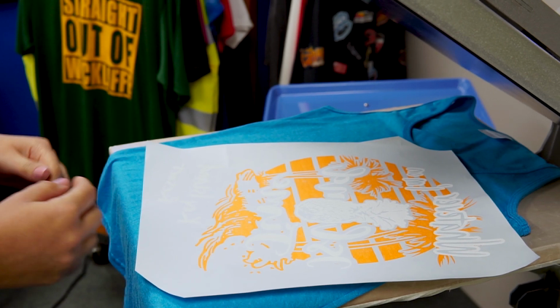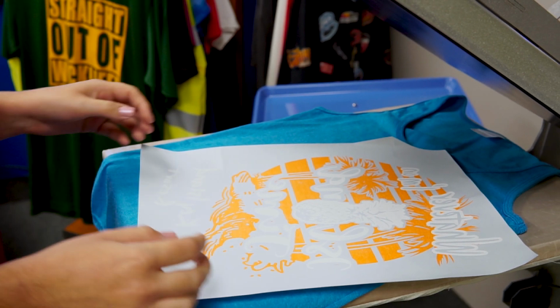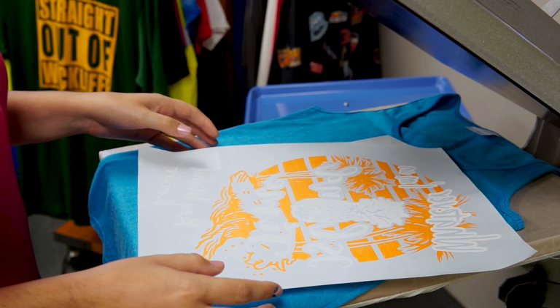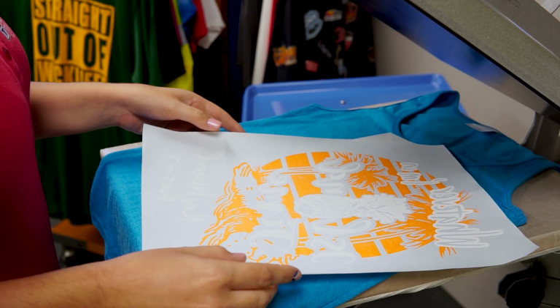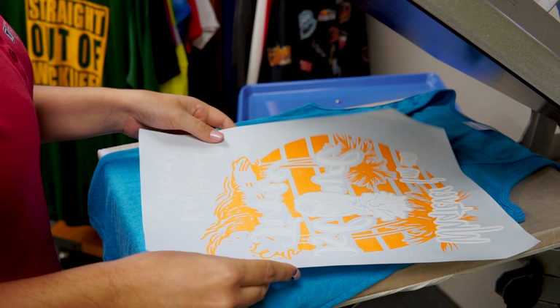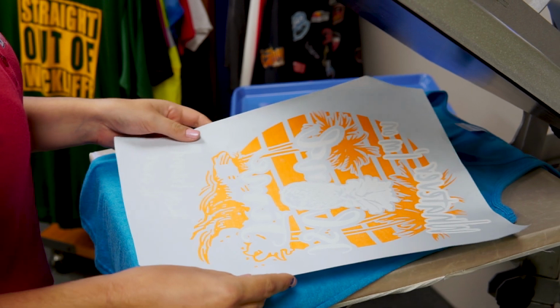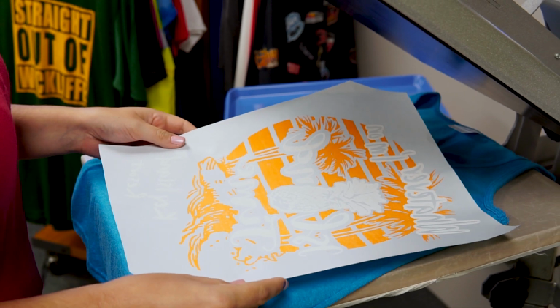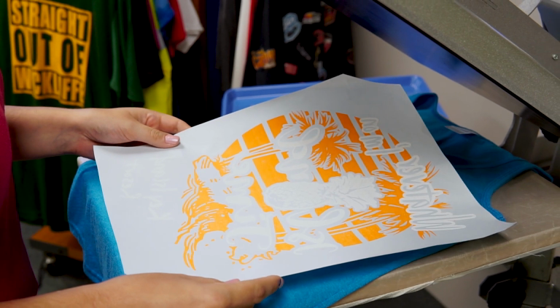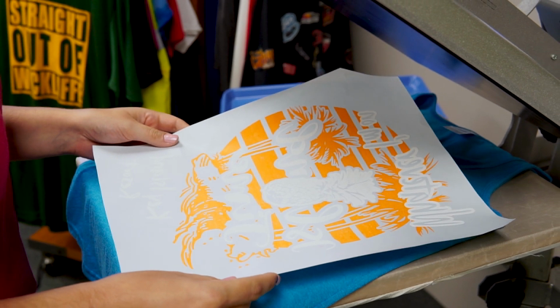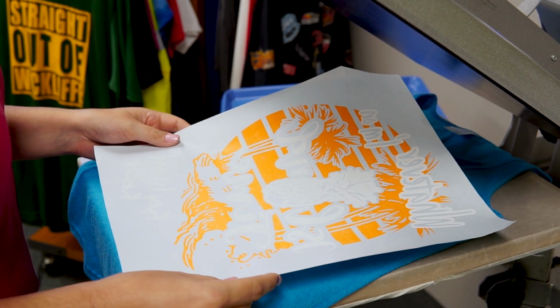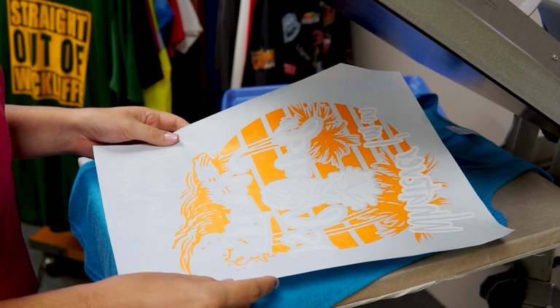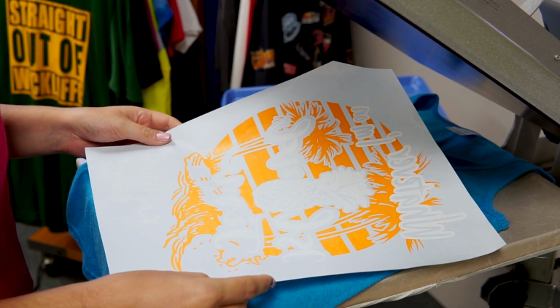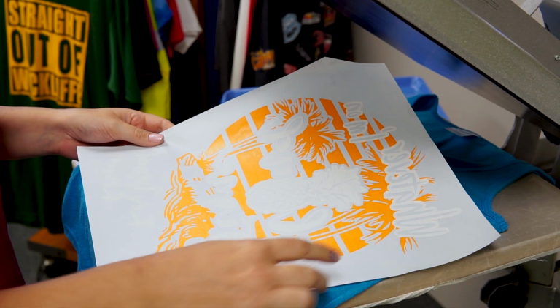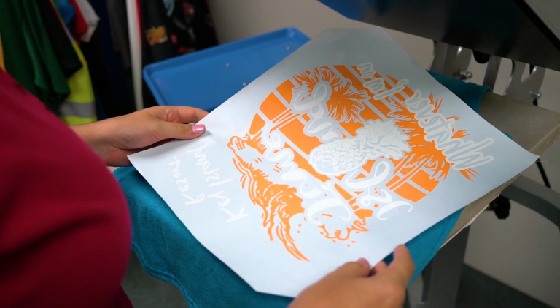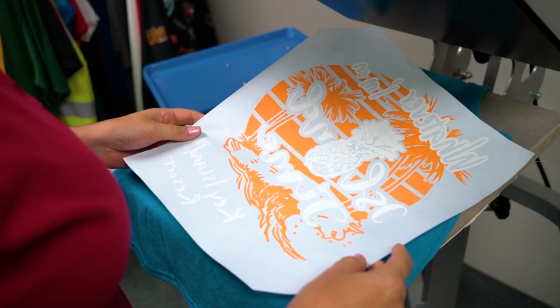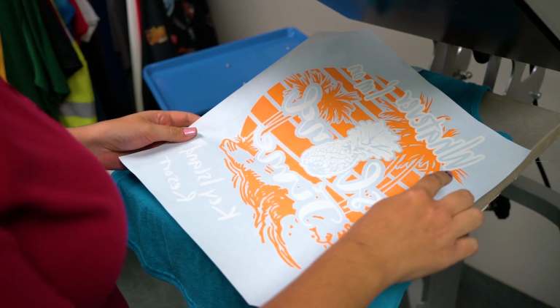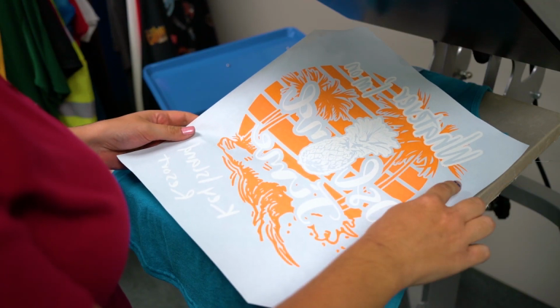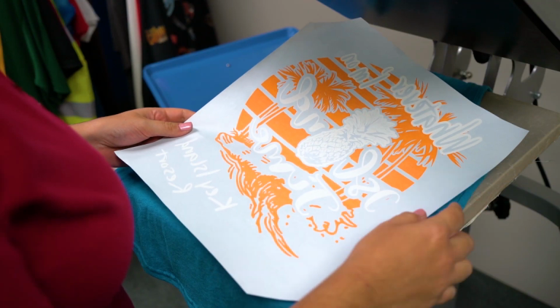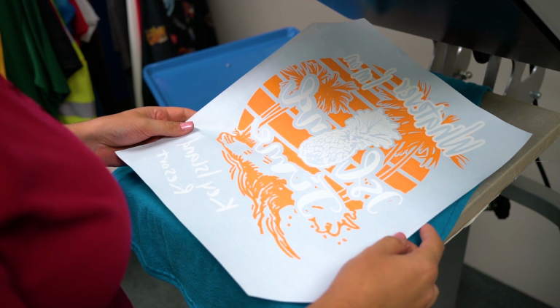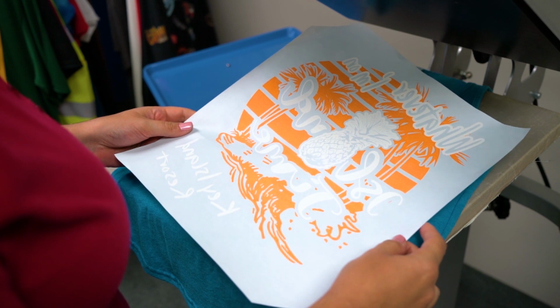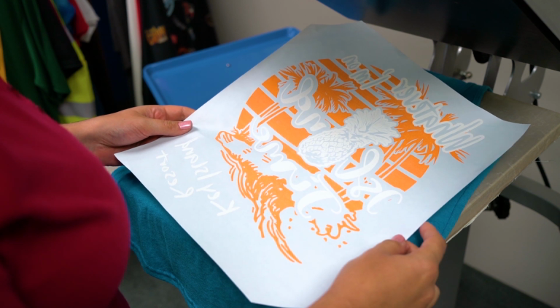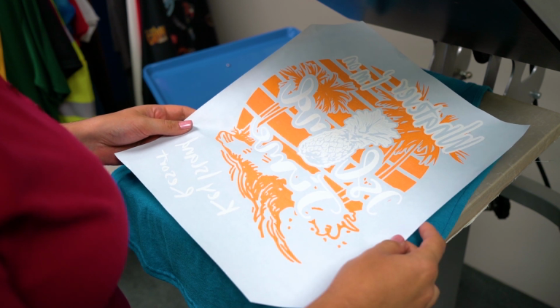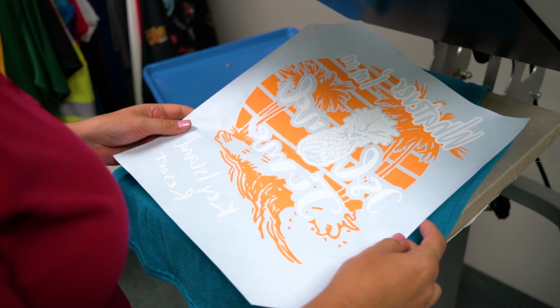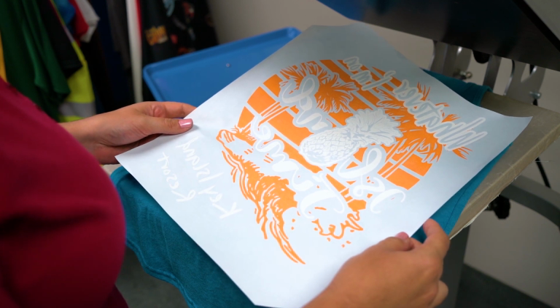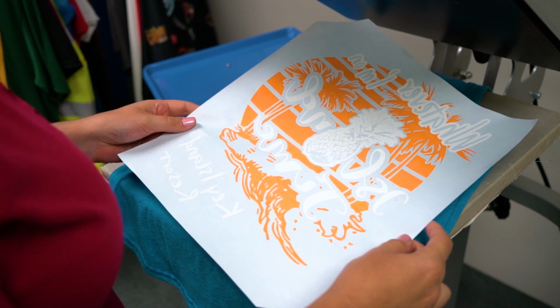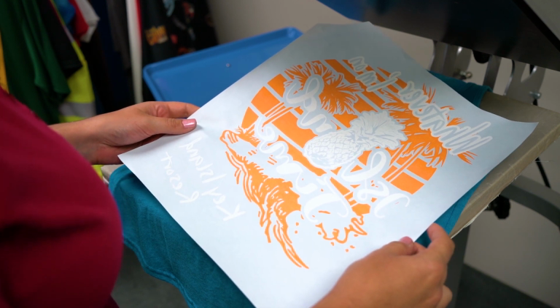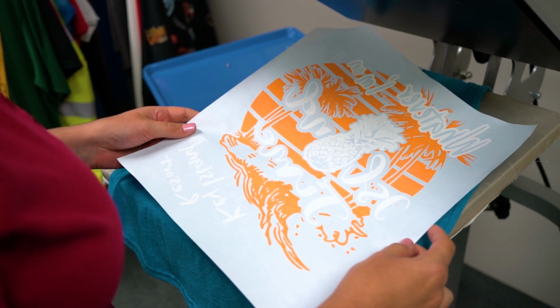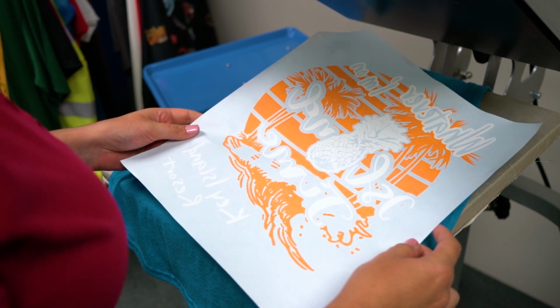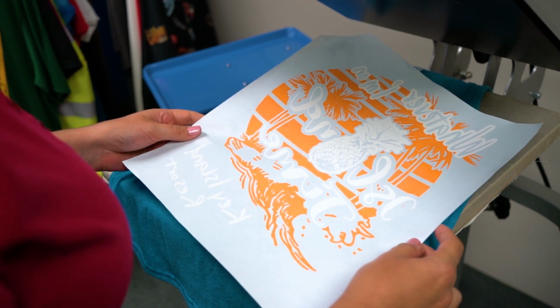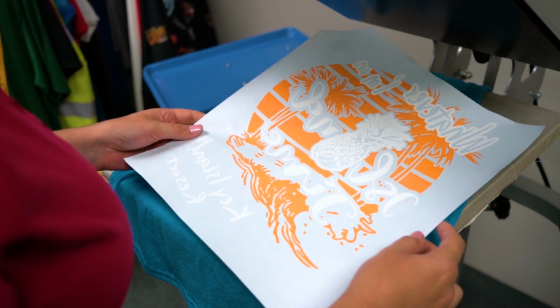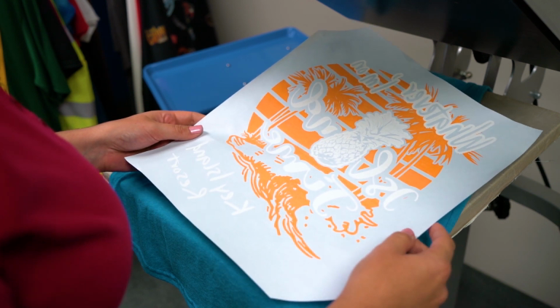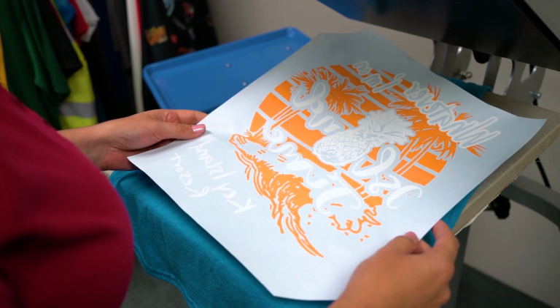We're going to show you how to apply a puff screen printed transfer. Puff is available in white and black puff ink and can be combined on the same sheet with other stock flat colors.